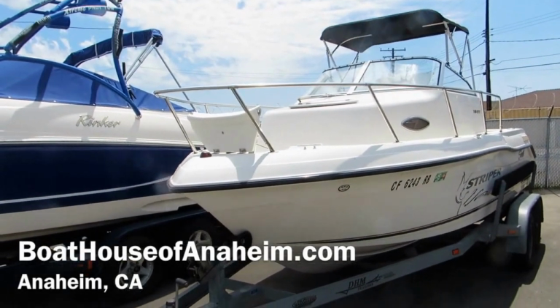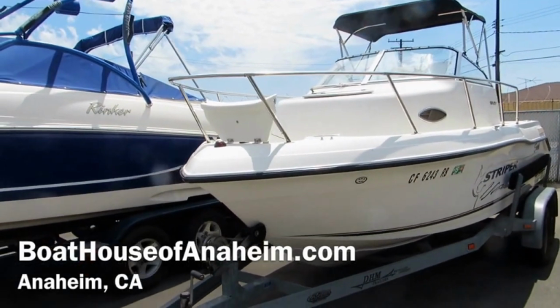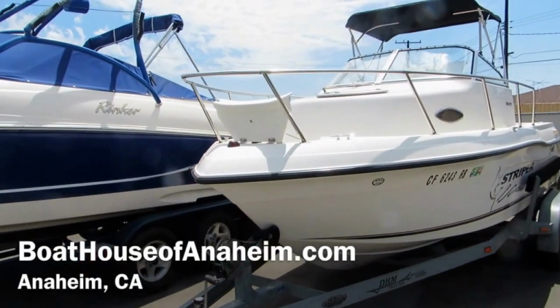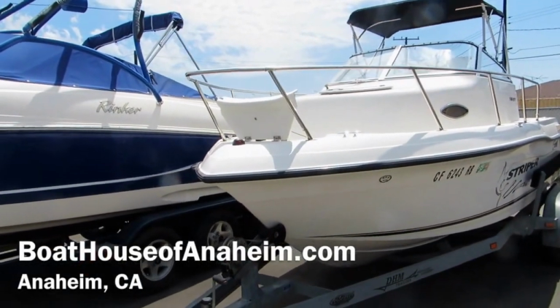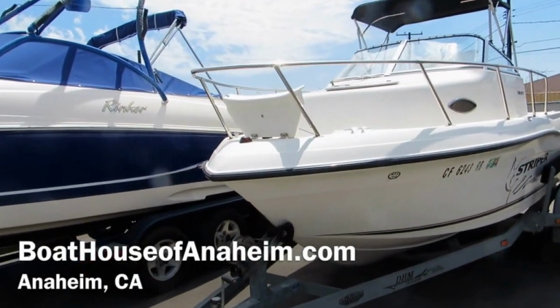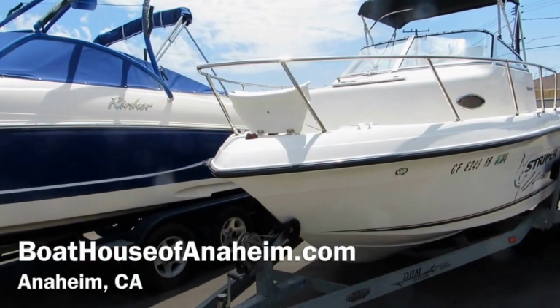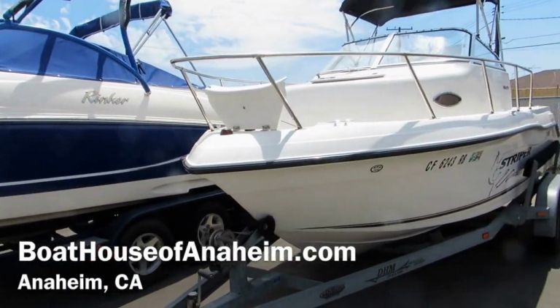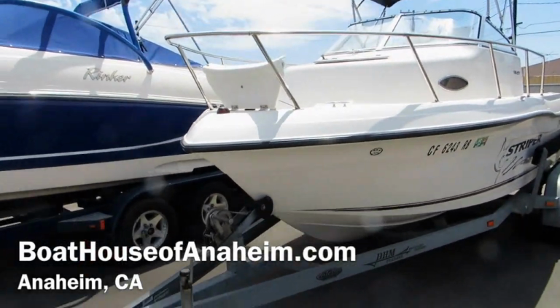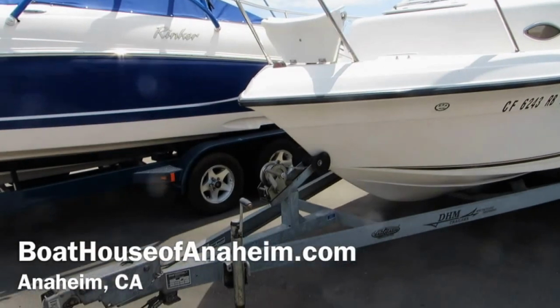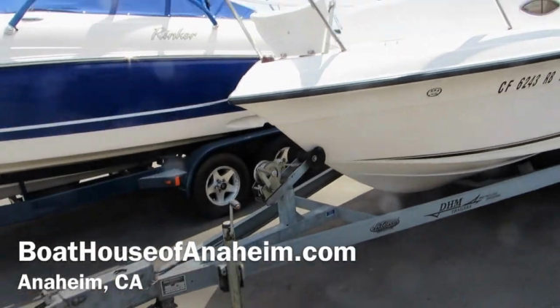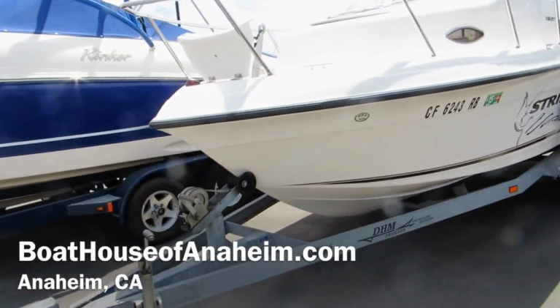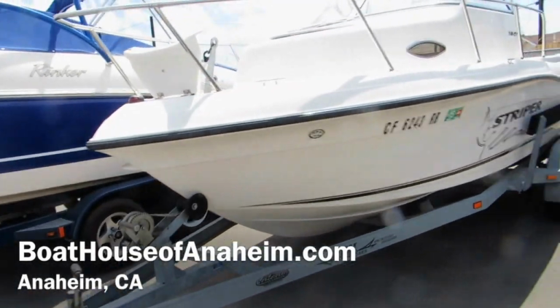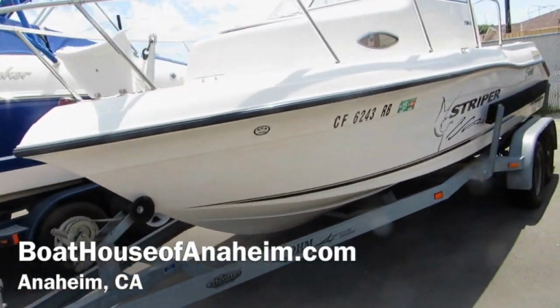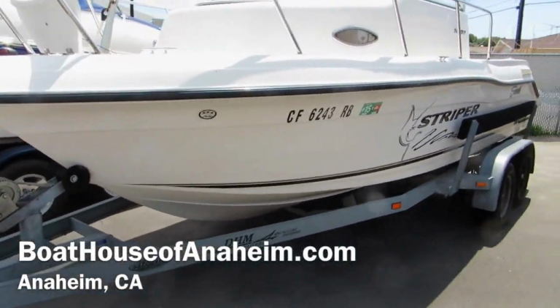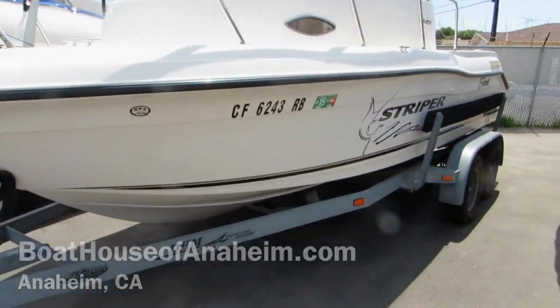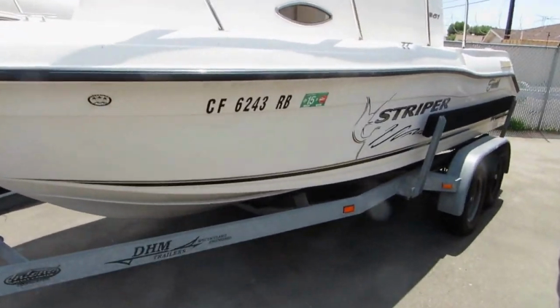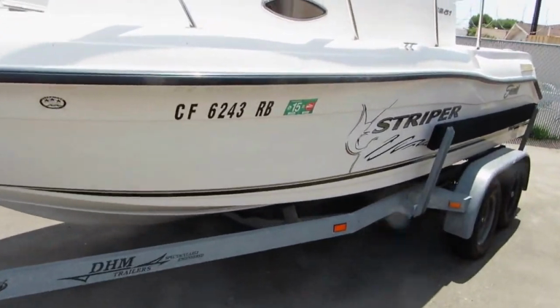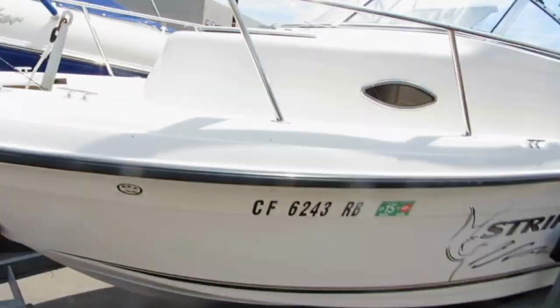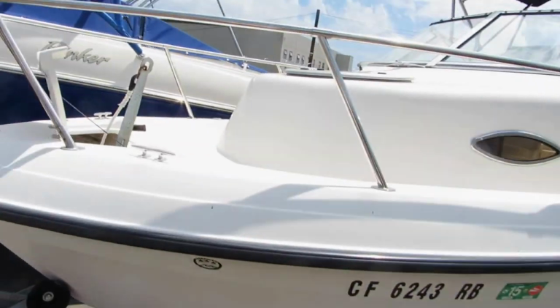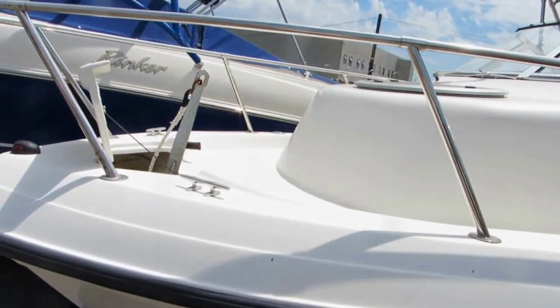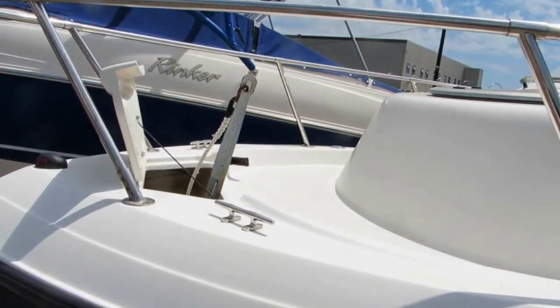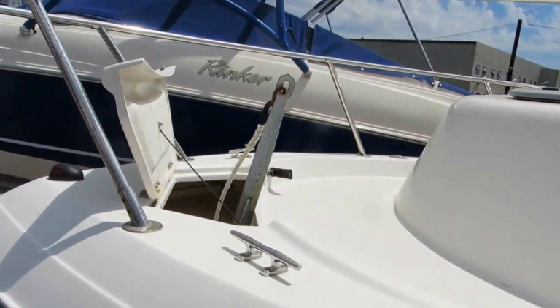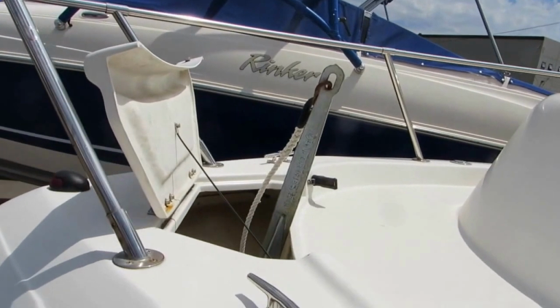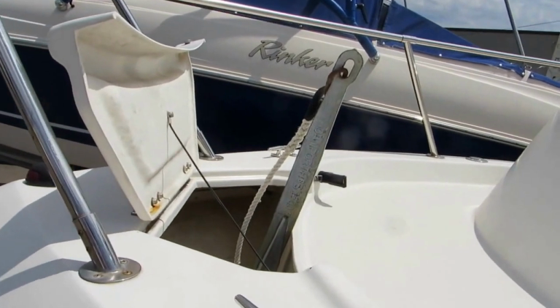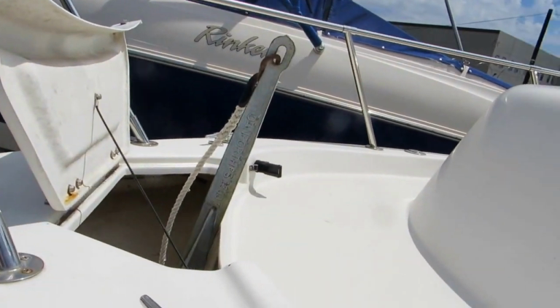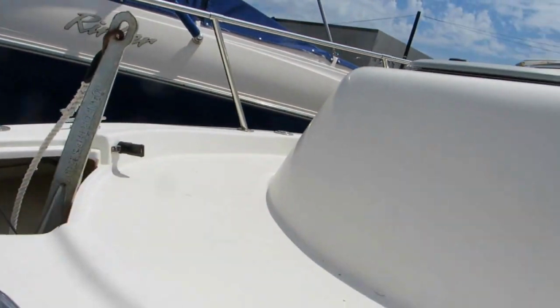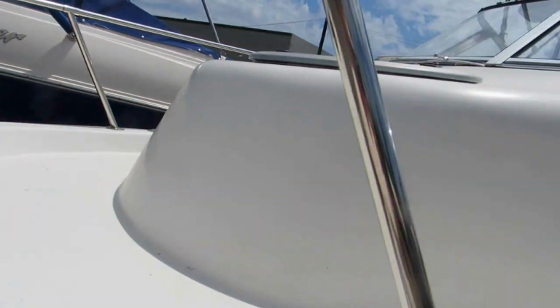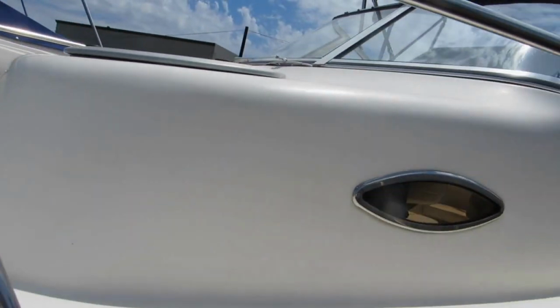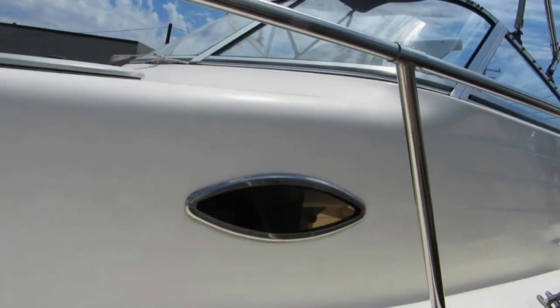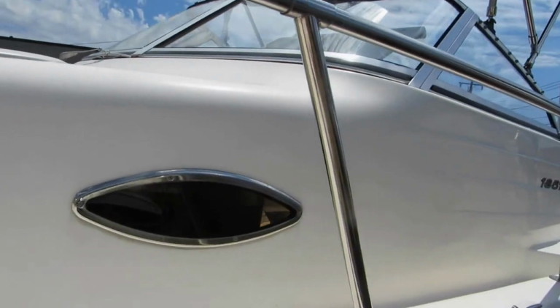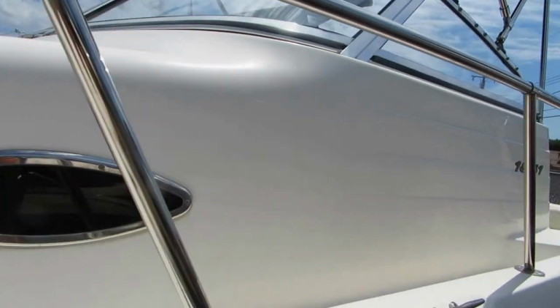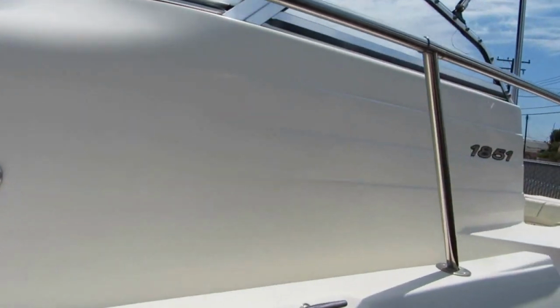1851 Striper walk around Cuddy. It's on a tandem axle trailer, galvanized. It has an anchor locker, walk around, and bimini top.